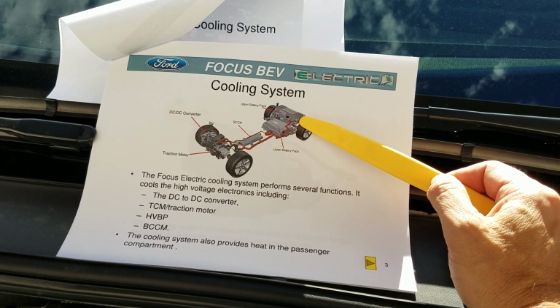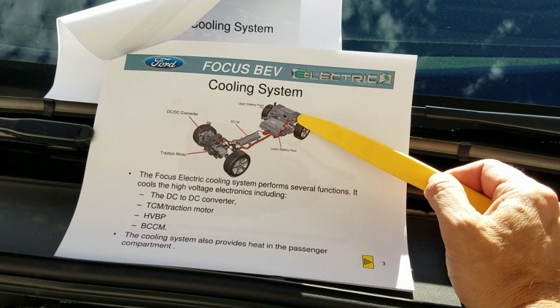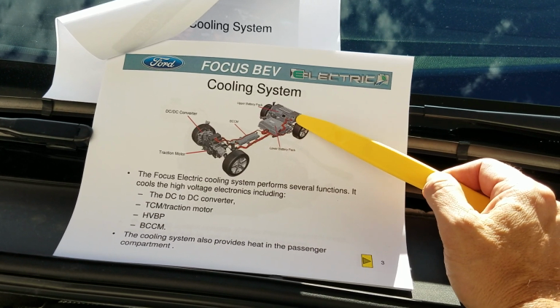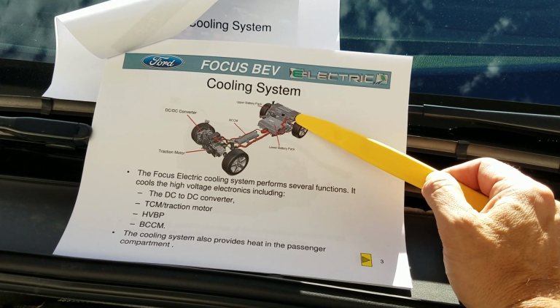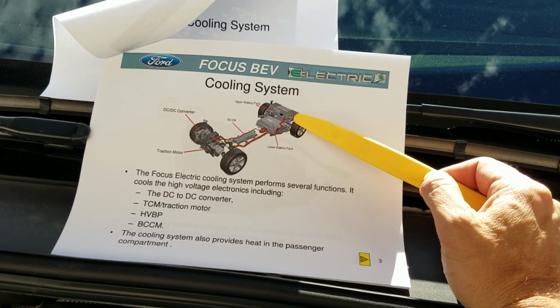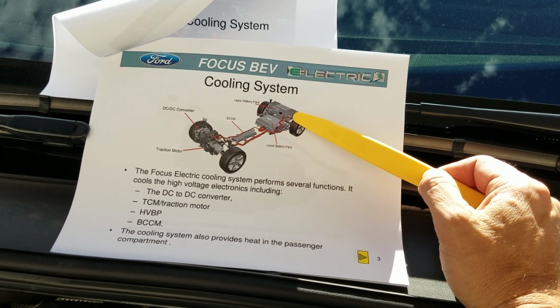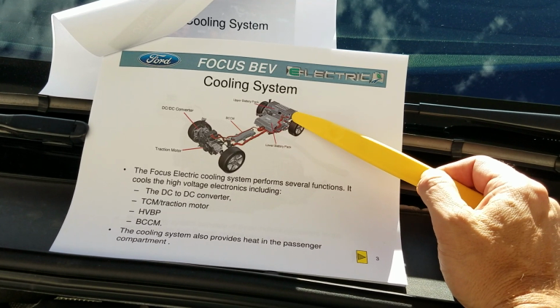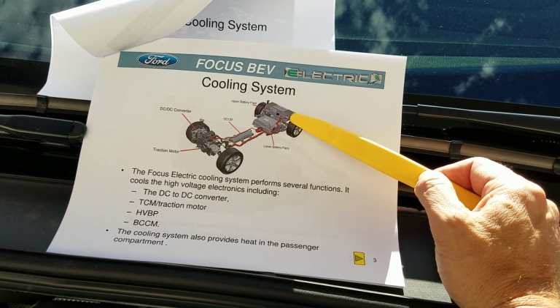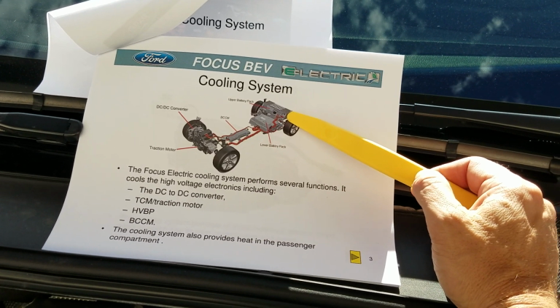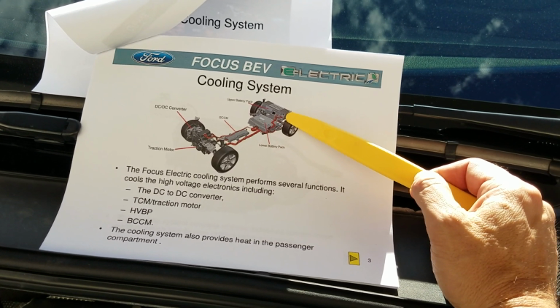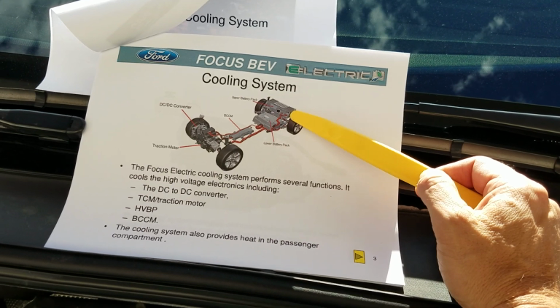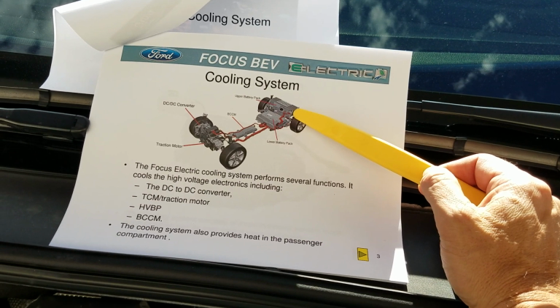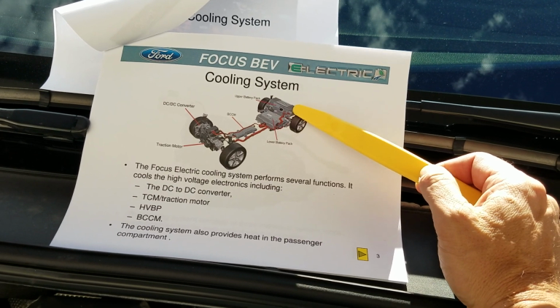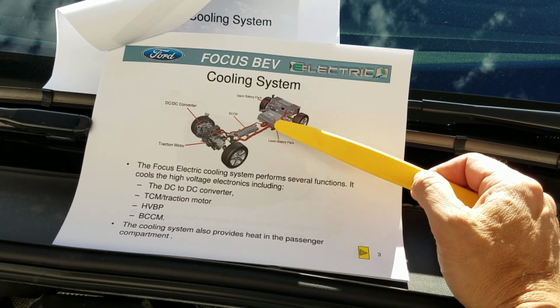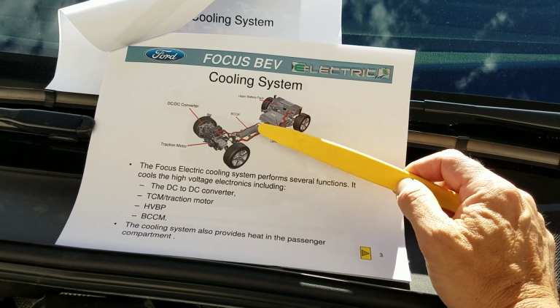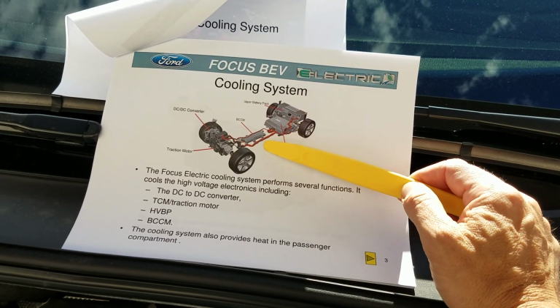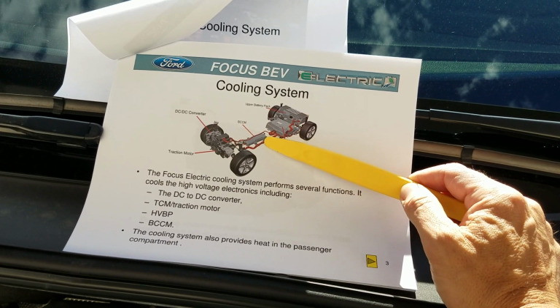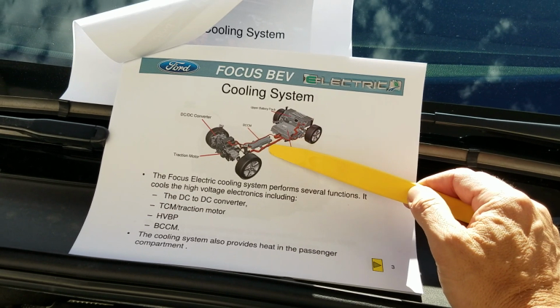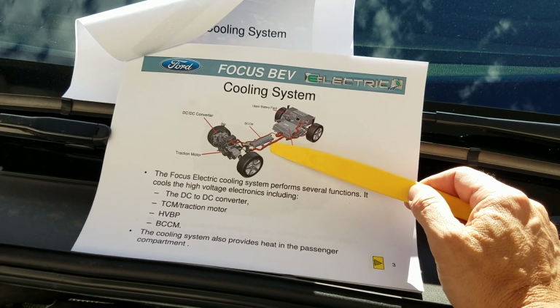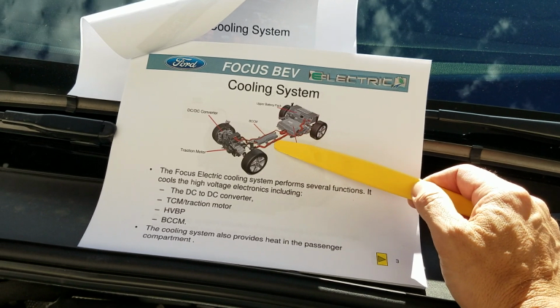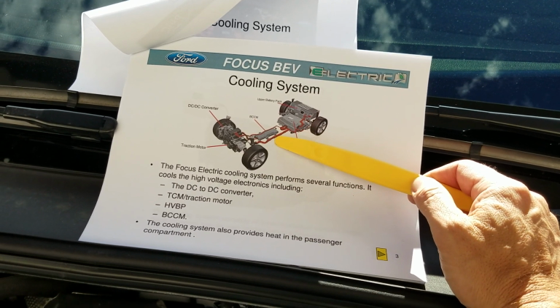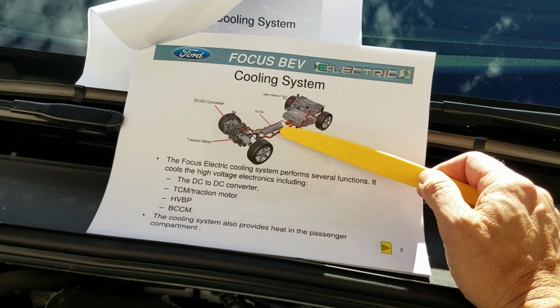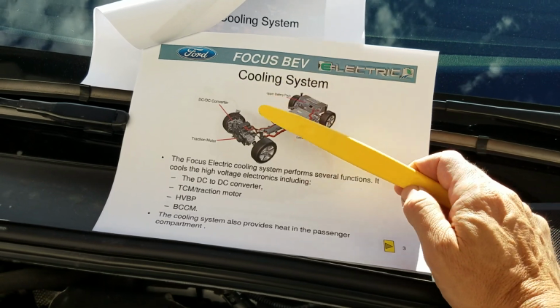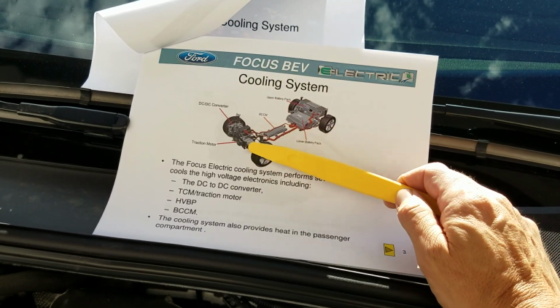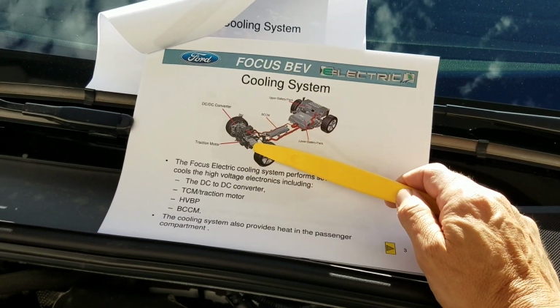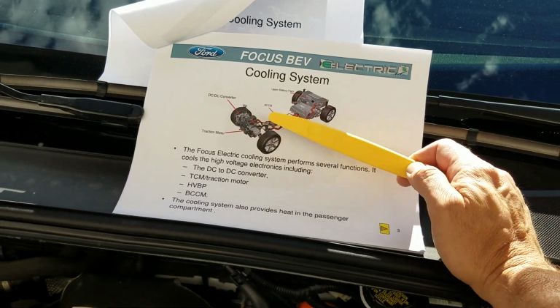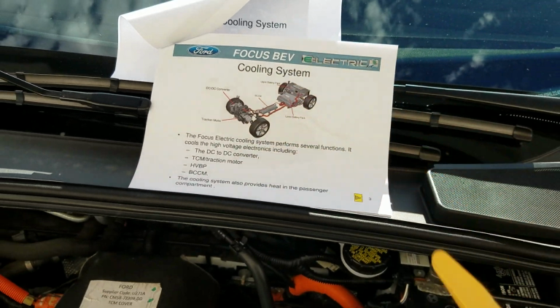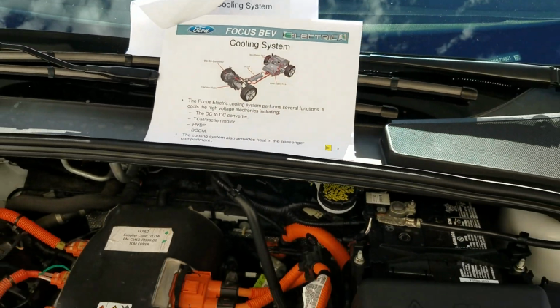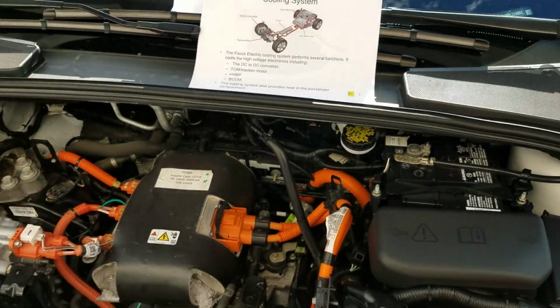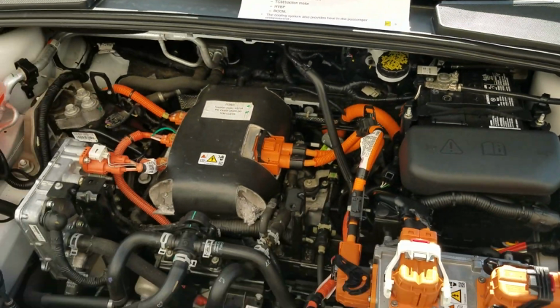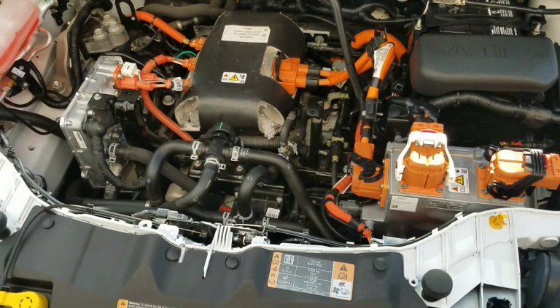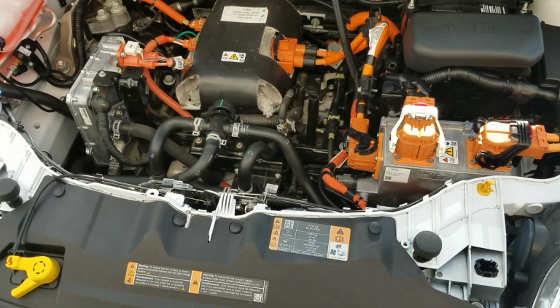There is a BCM here — a battery electronics control module — integrated in the upper pack. There's also a BCCM, which is the battery charge control module. The rest of the components are basically under the hood, which we can see here.